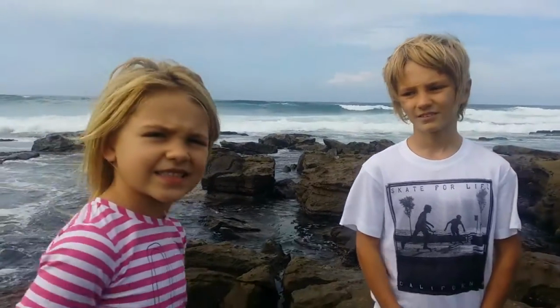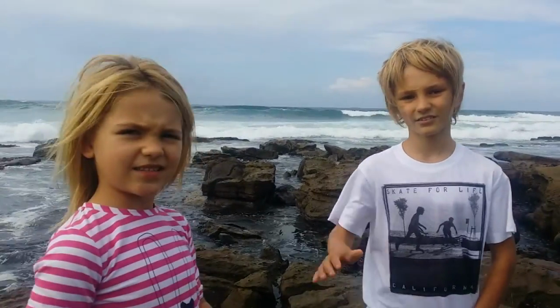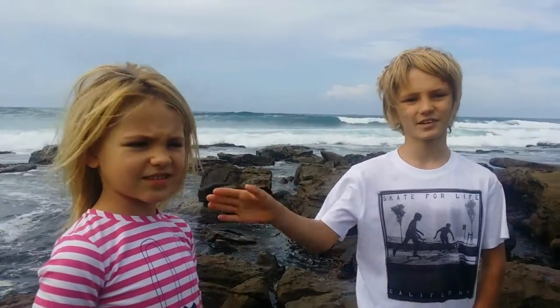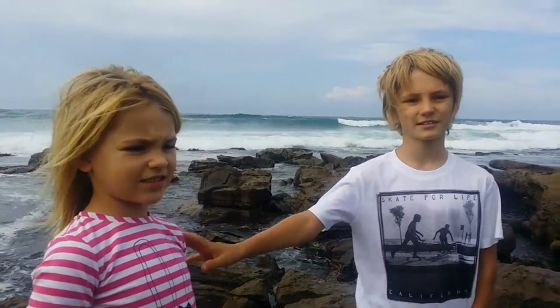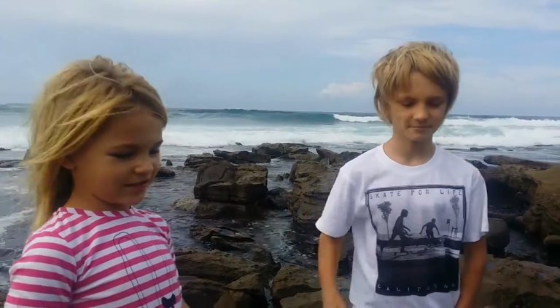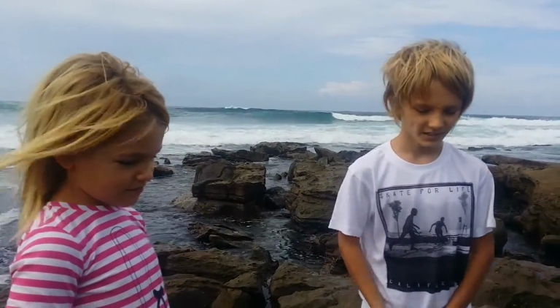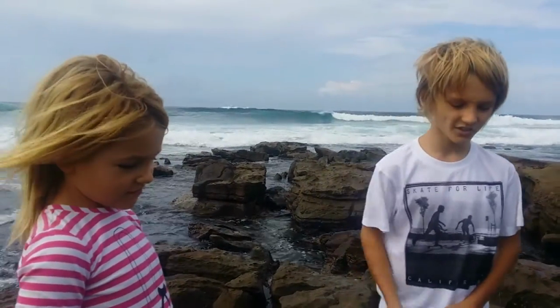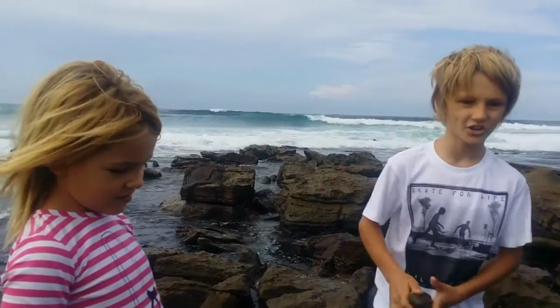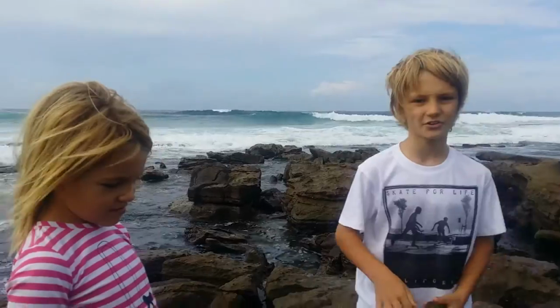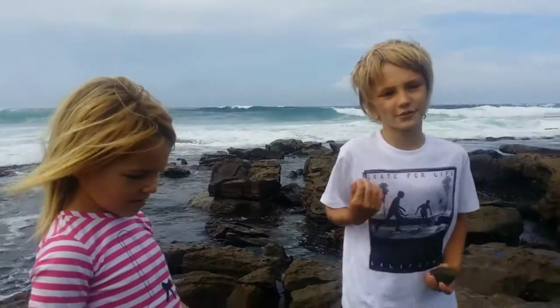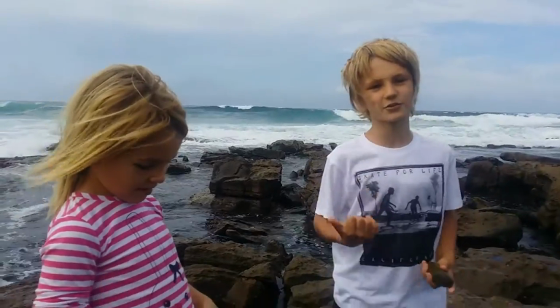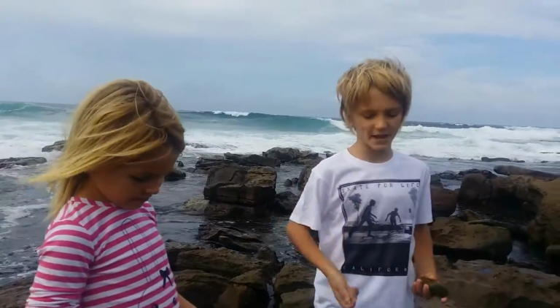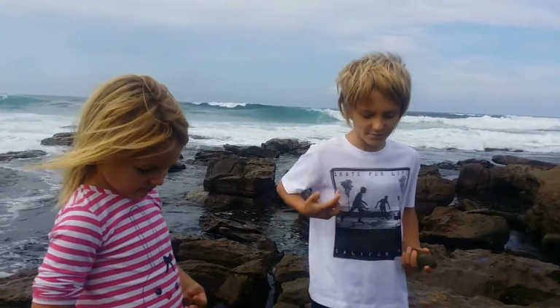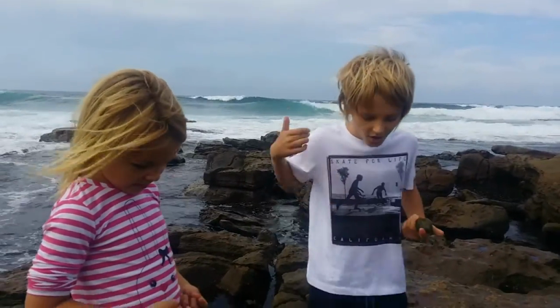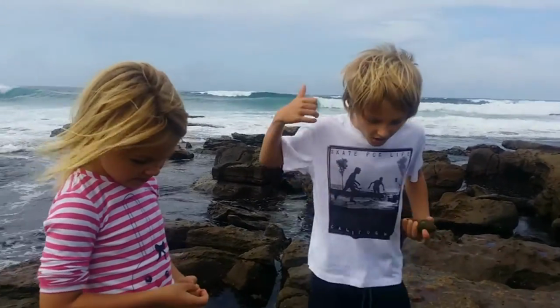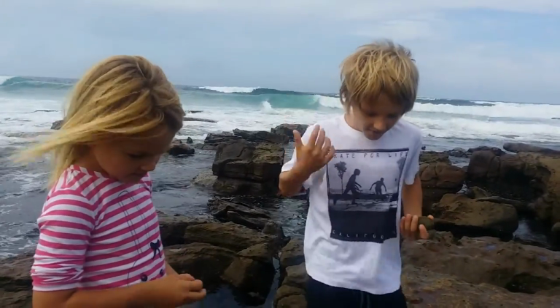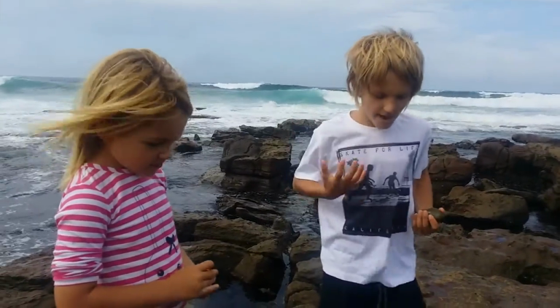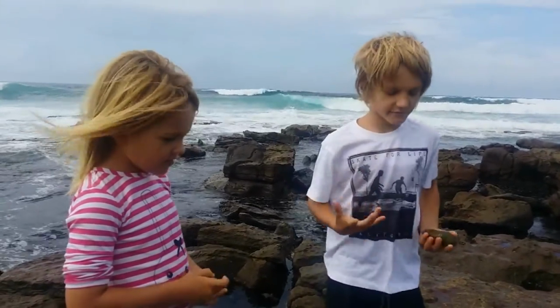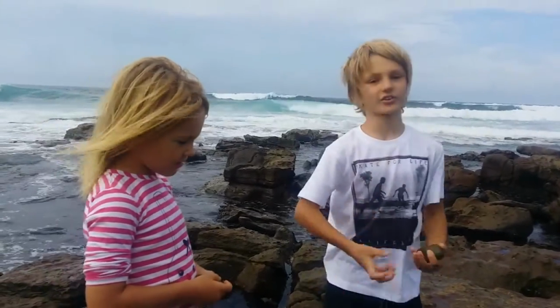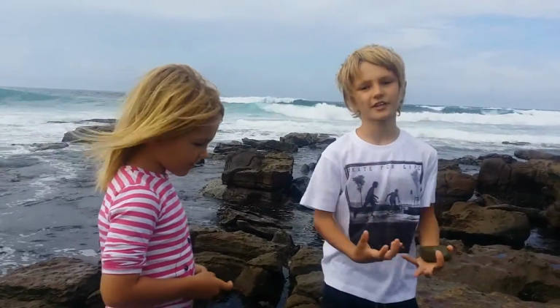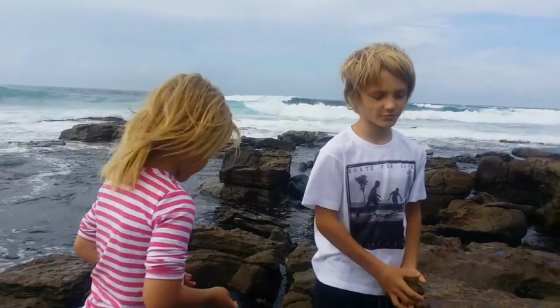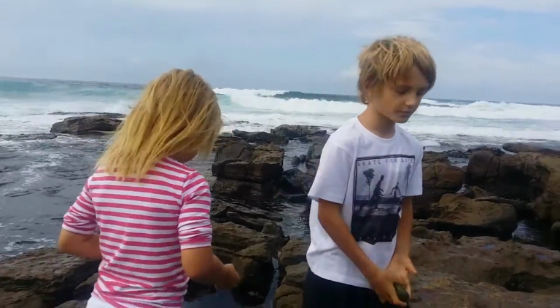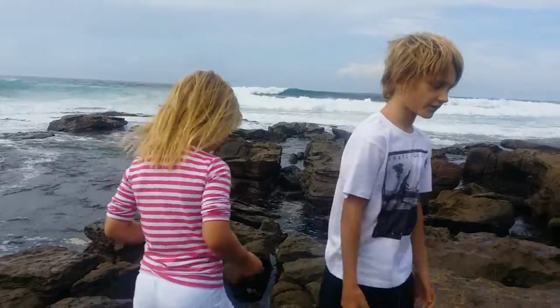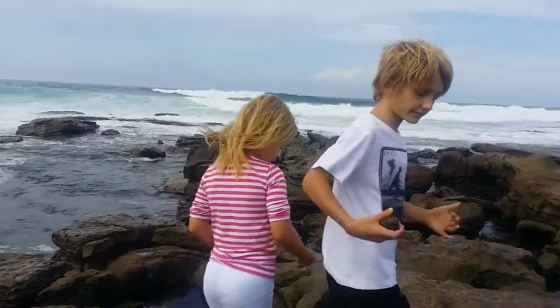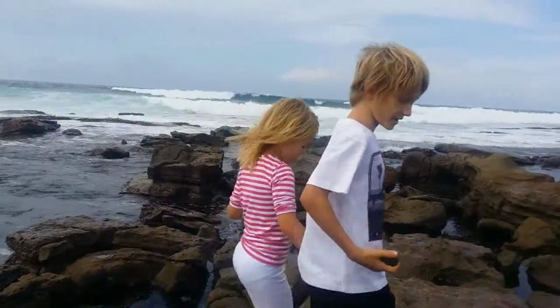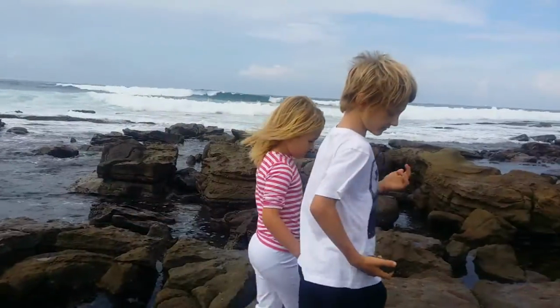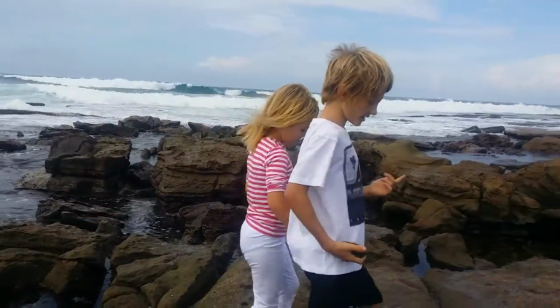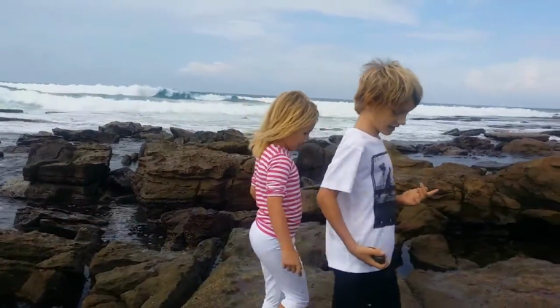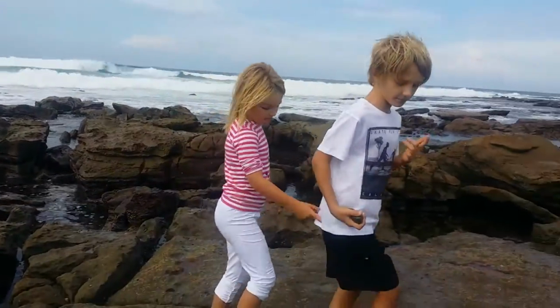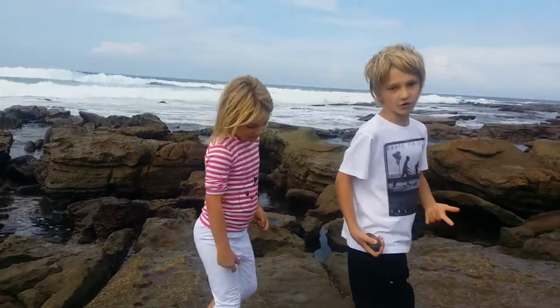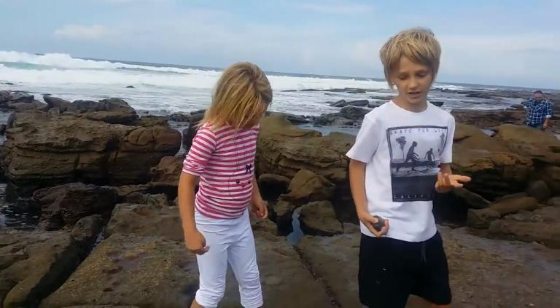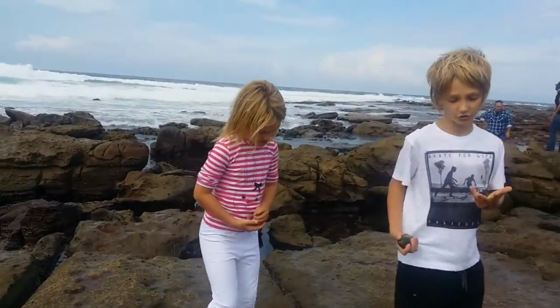This is Olivia, my sister. She's going to show you and talk about some of the amazing rocks and beaches — like seaweed, worn-up rocks and holes.